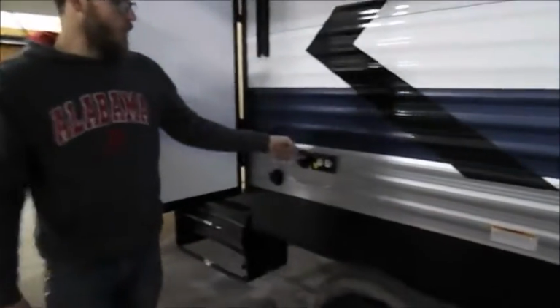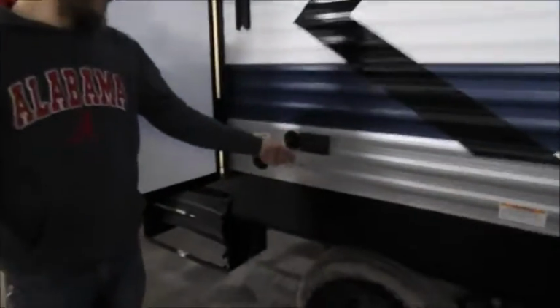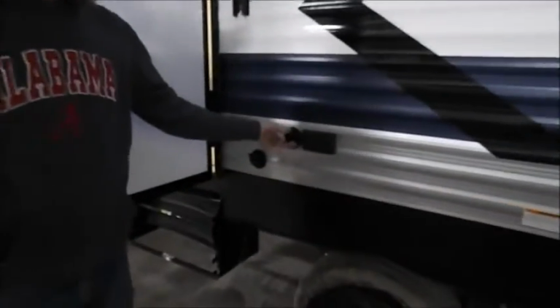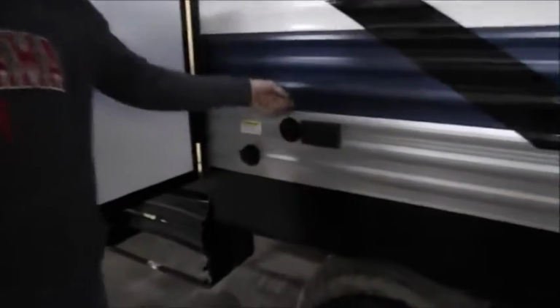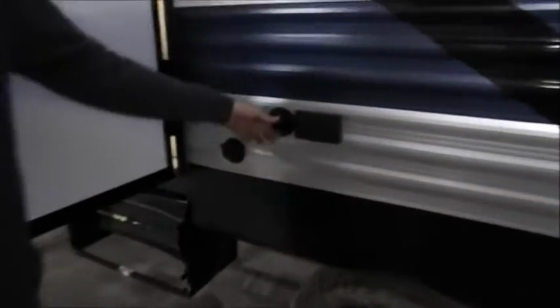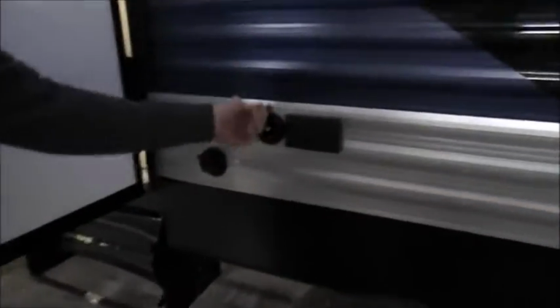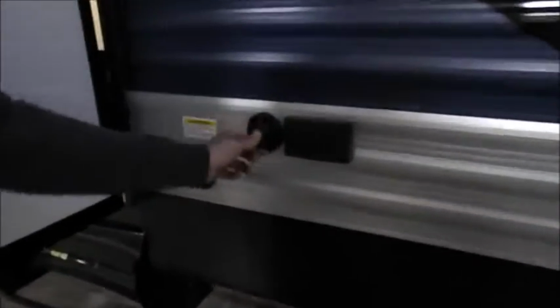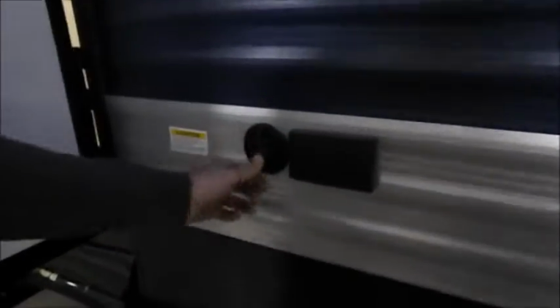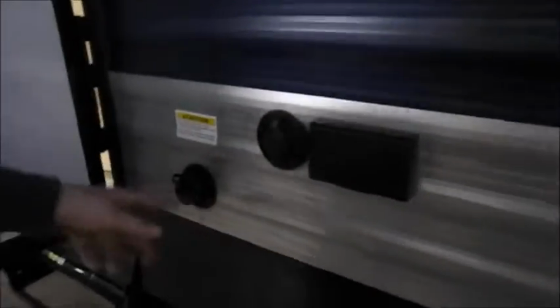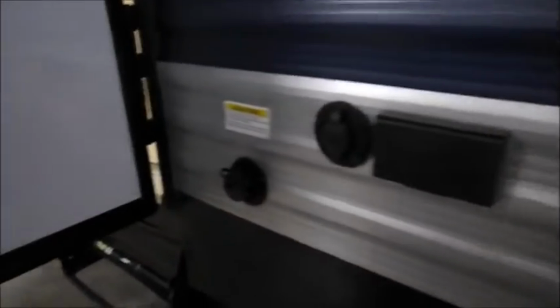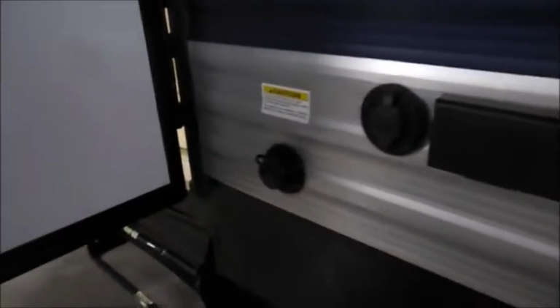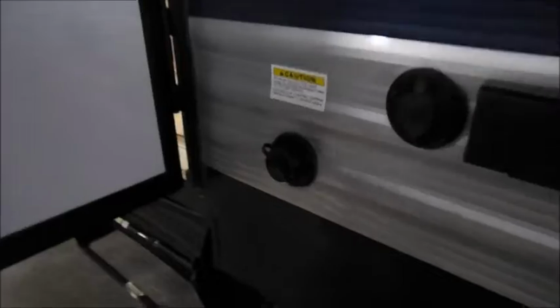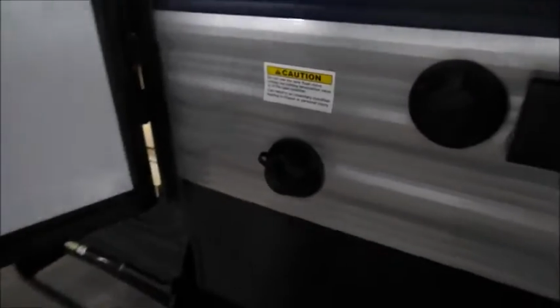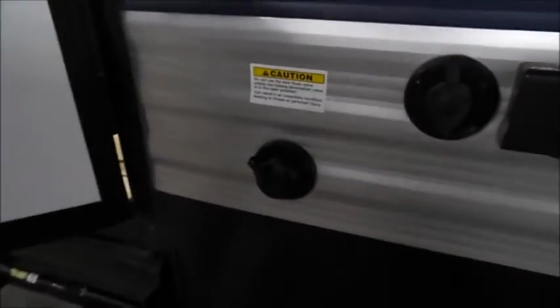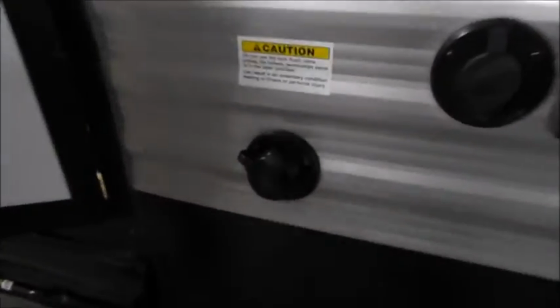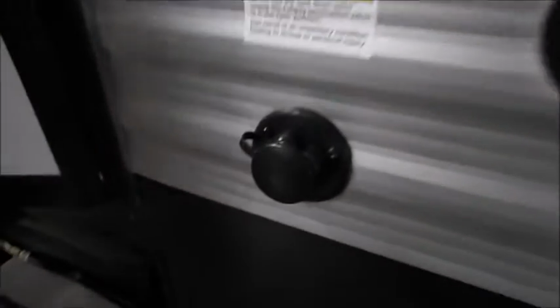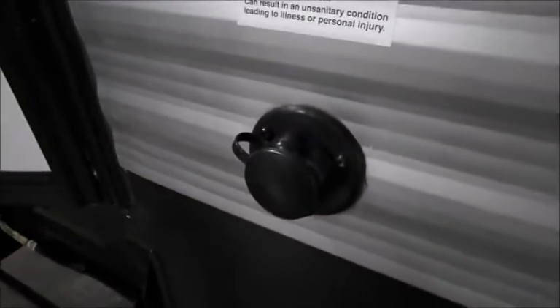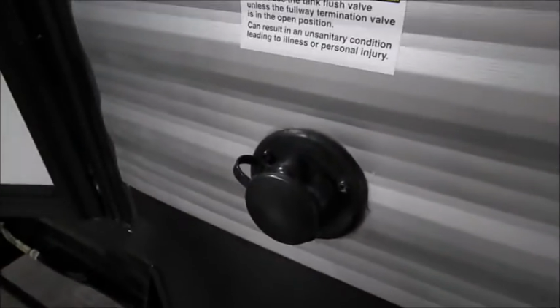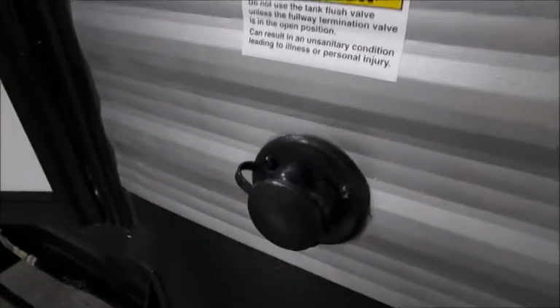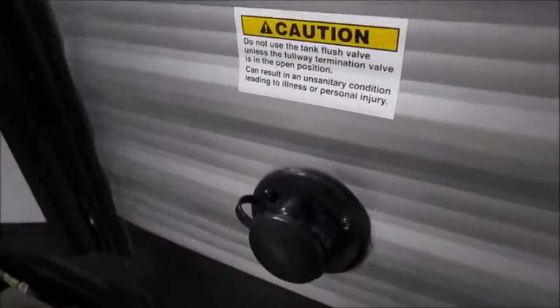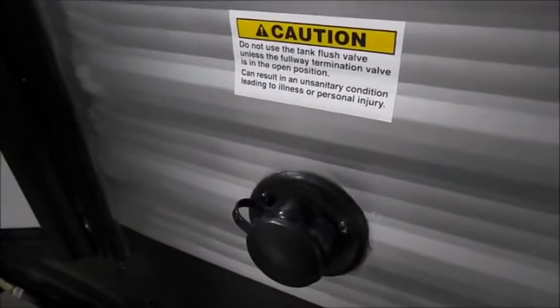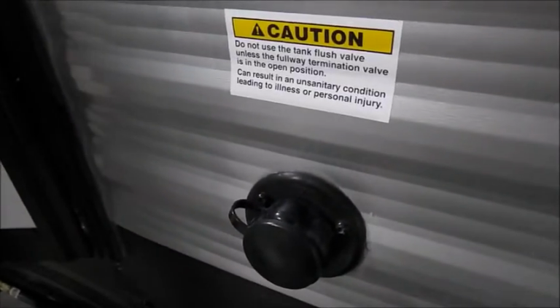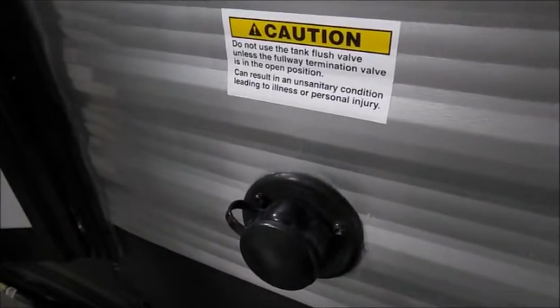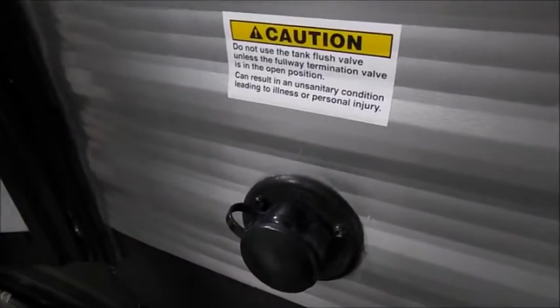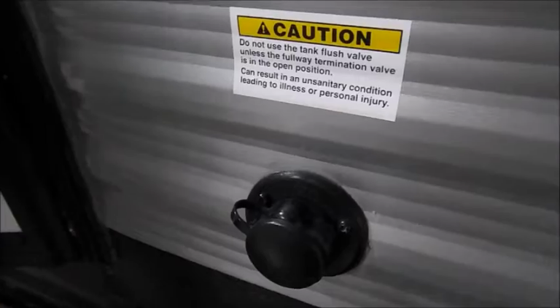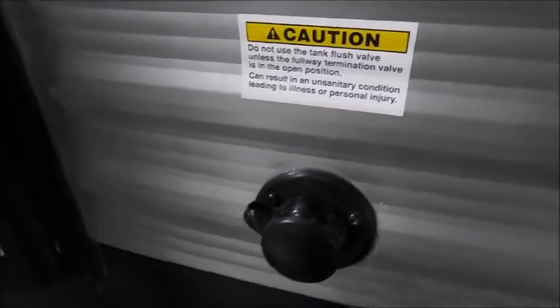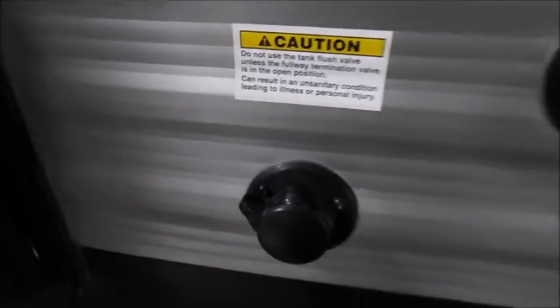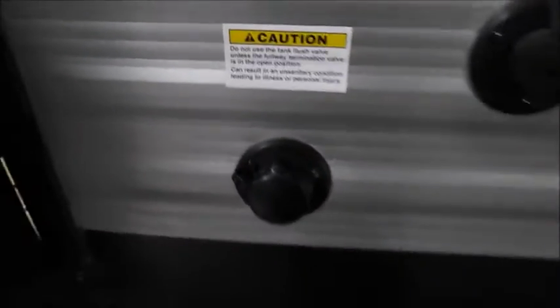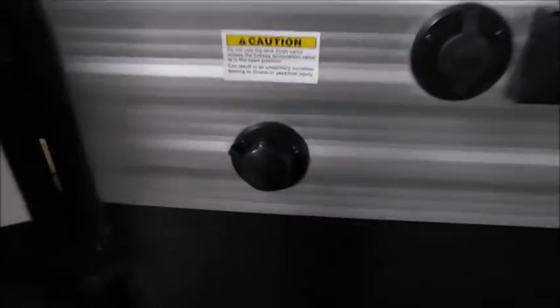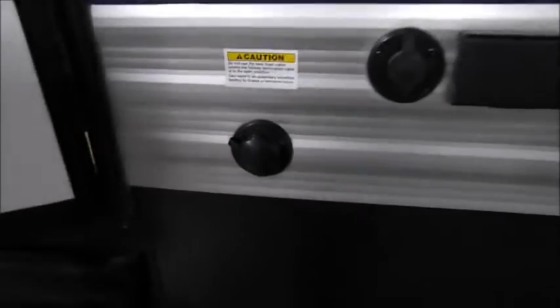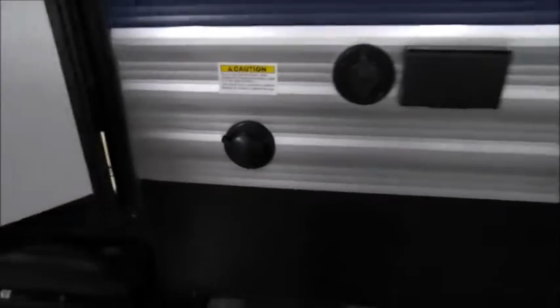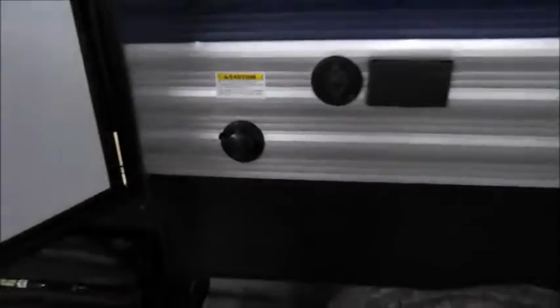110 plugs. Cable out here. Black tank flush — what that is for is flushing your black tank. First, you're going to drain your sewage, hook the garden hose up to this, turn the hose on, and let your black tank flush.